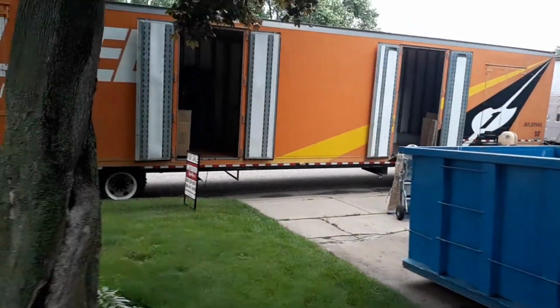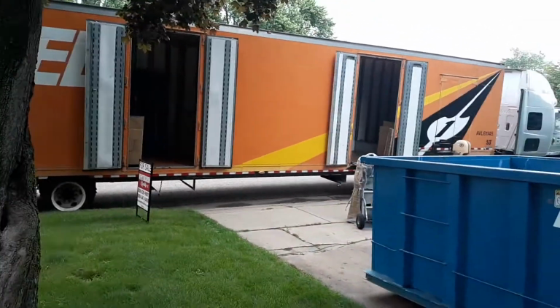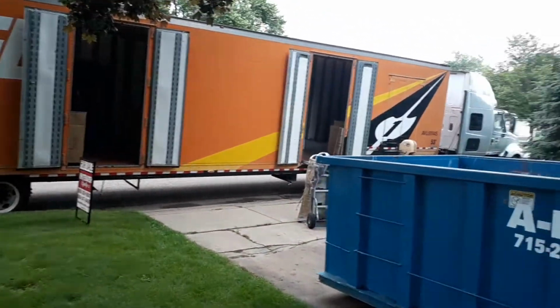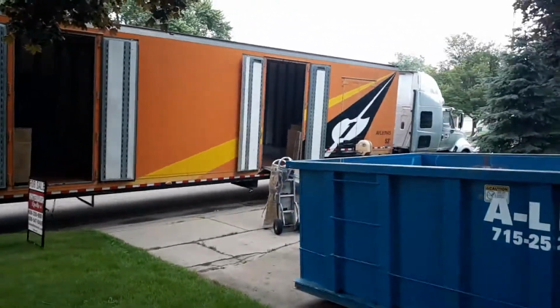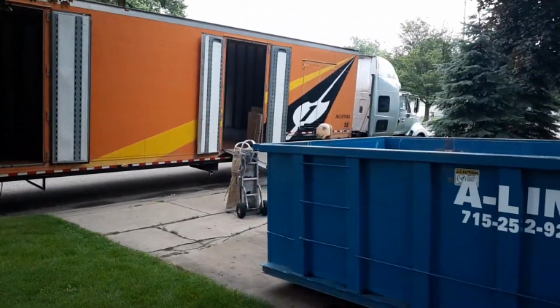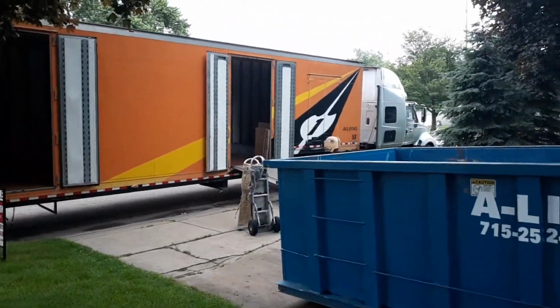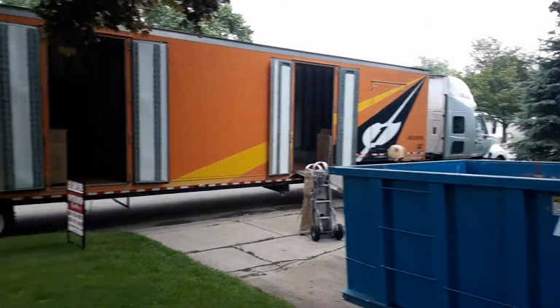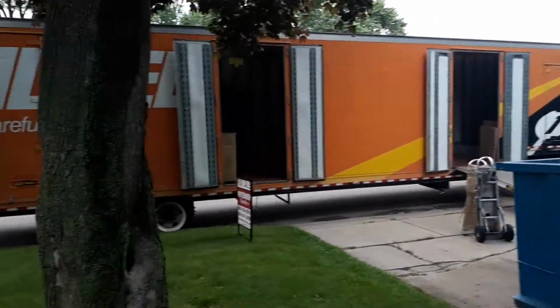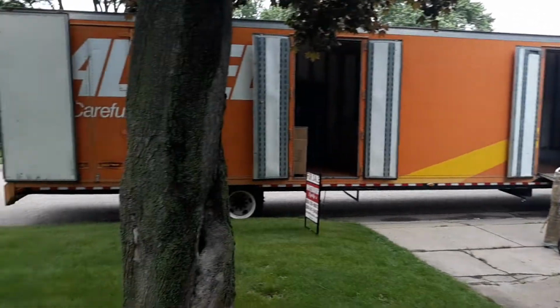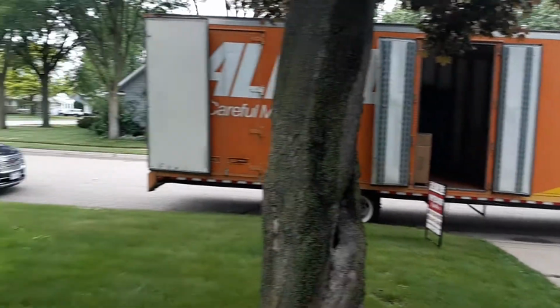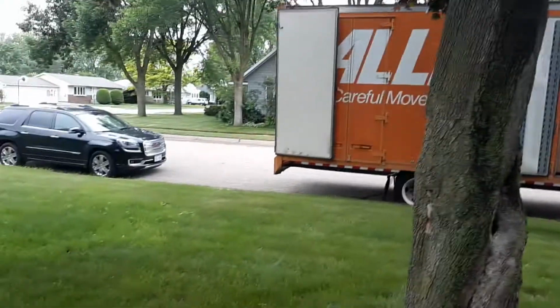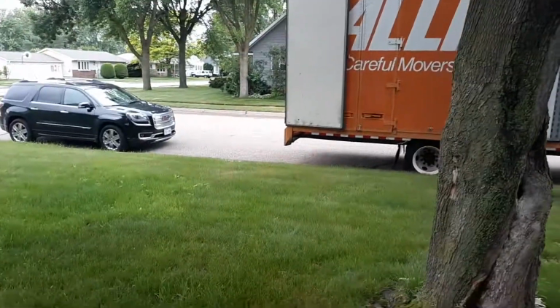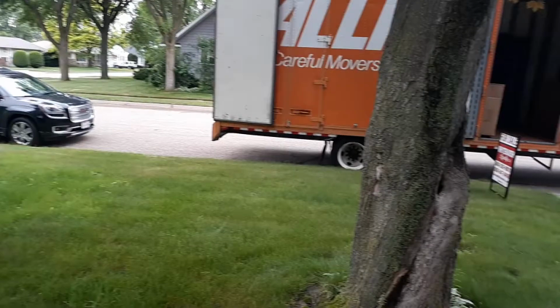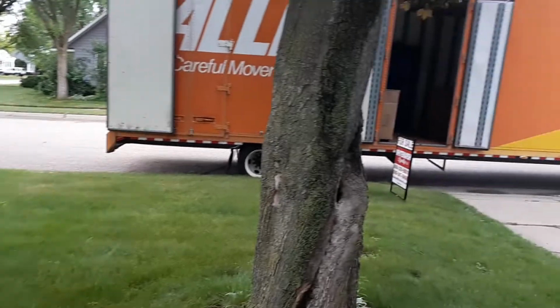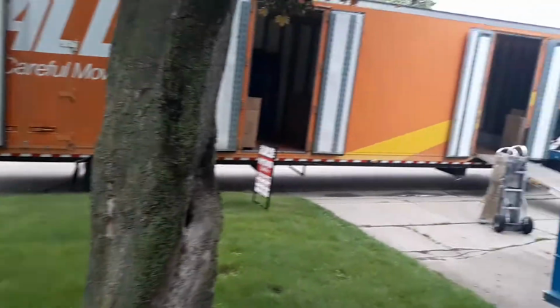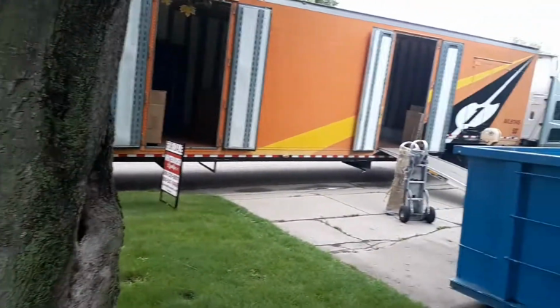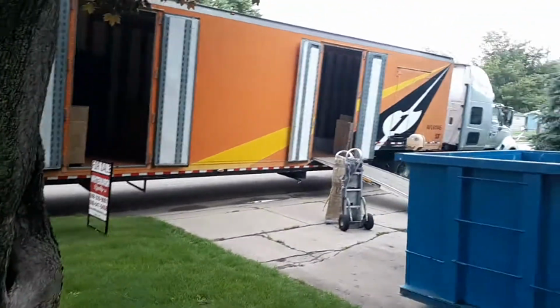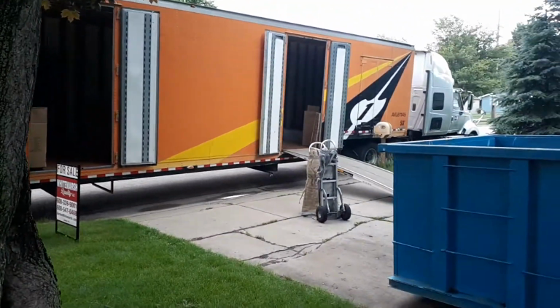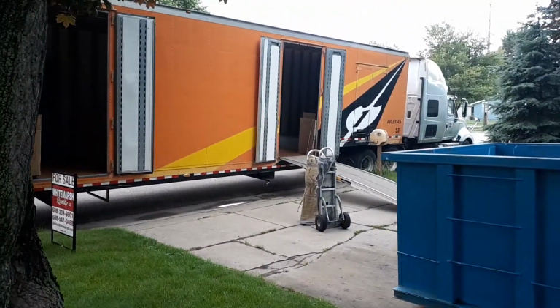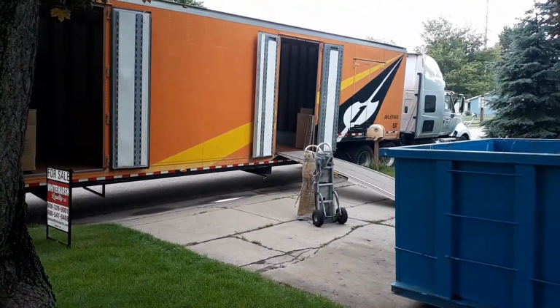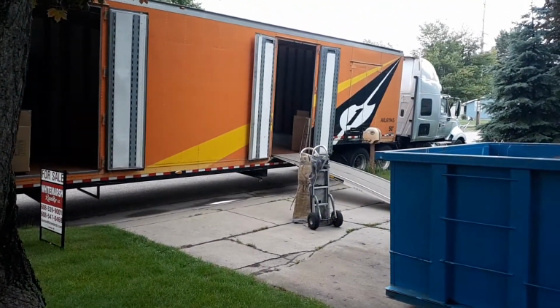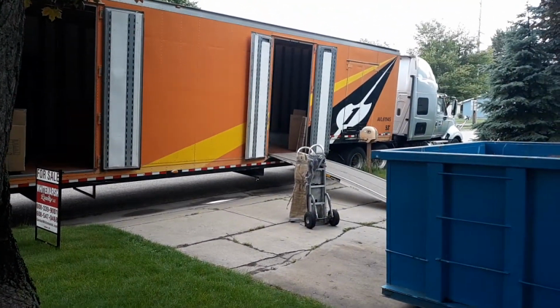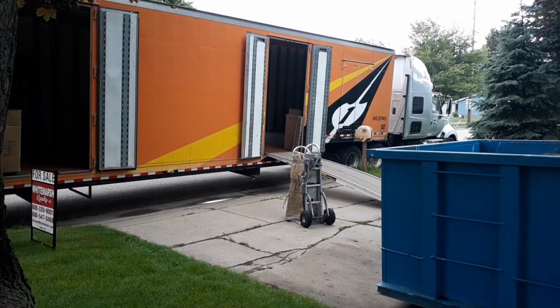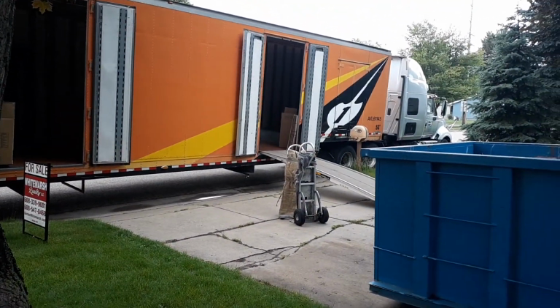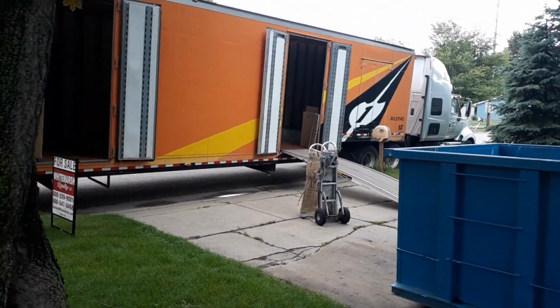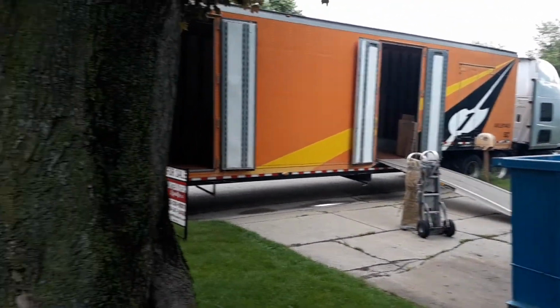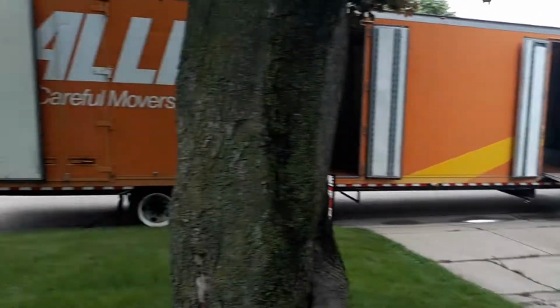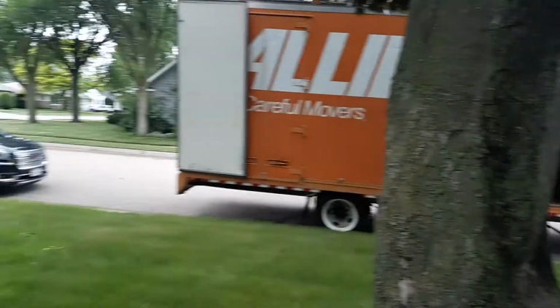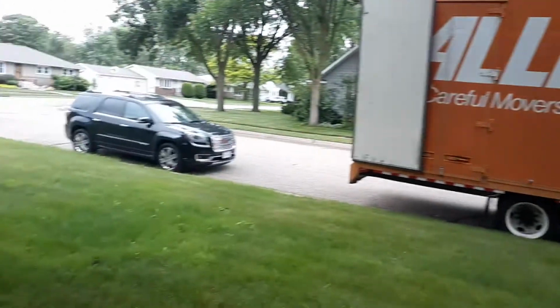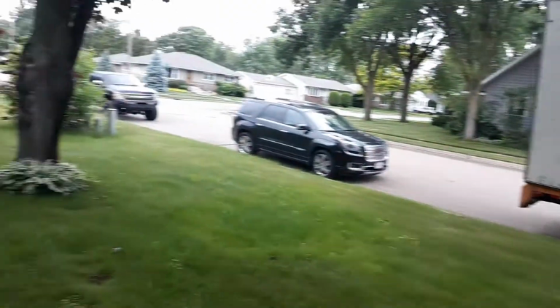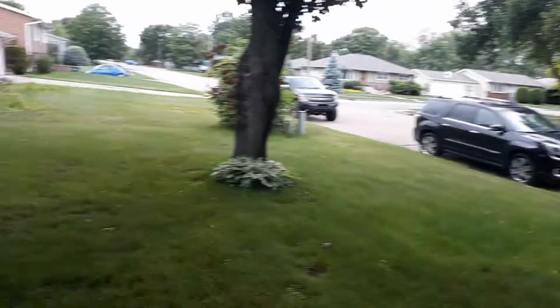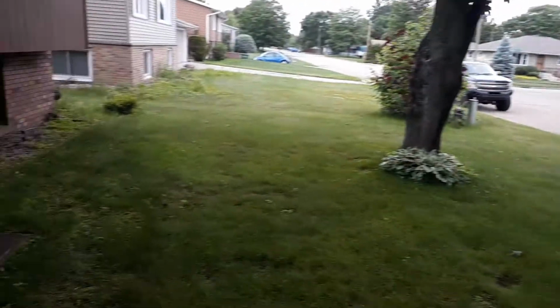It's moving day at Papa Bear's, and as you can see they've got the ramp set up and they're loading up.